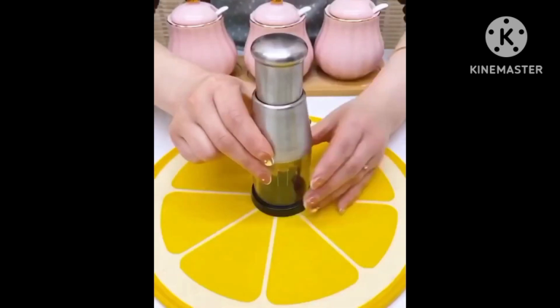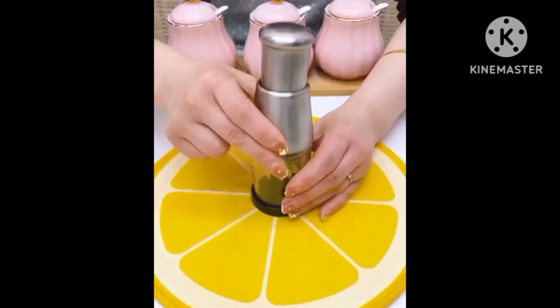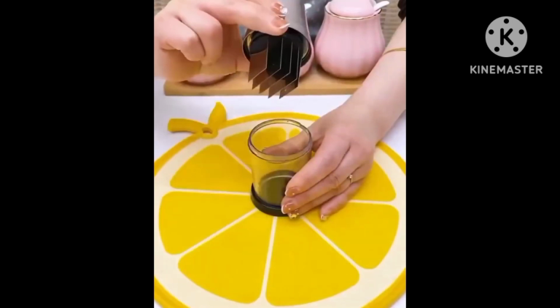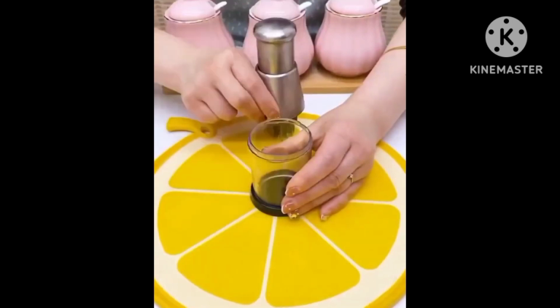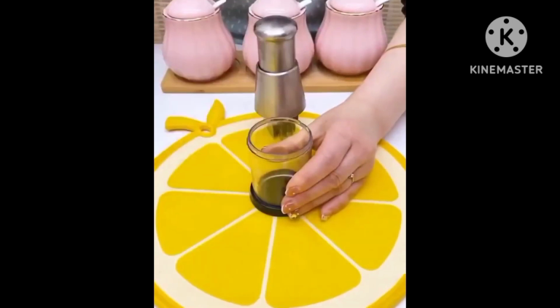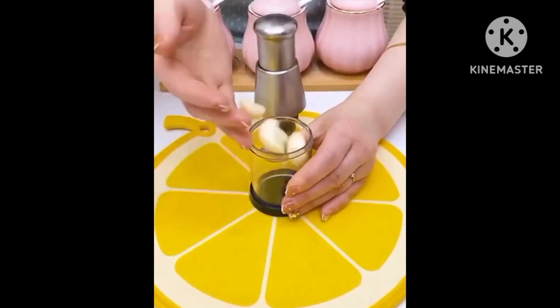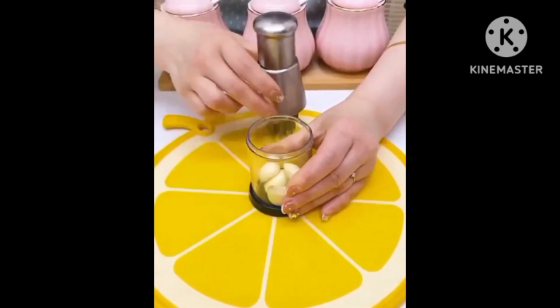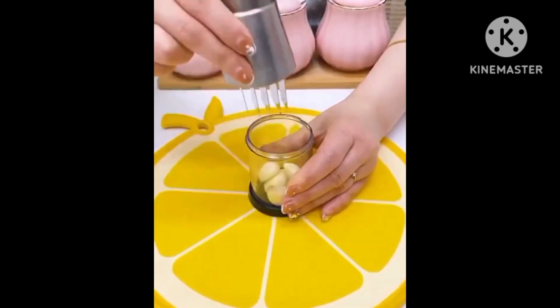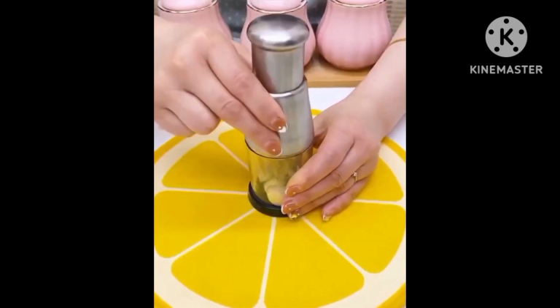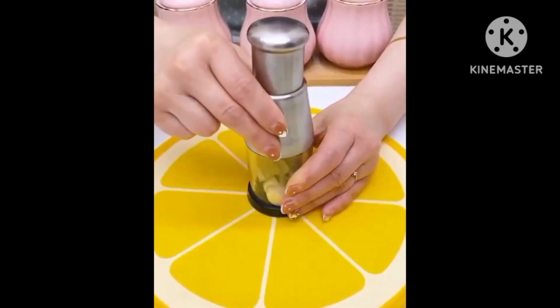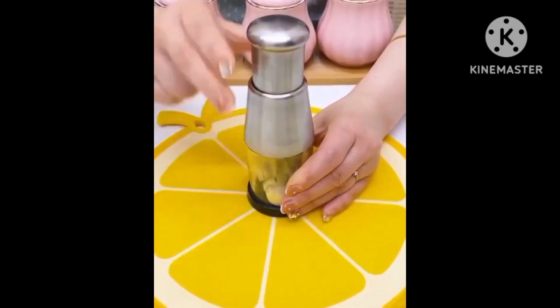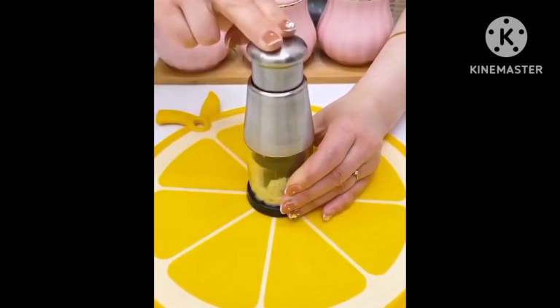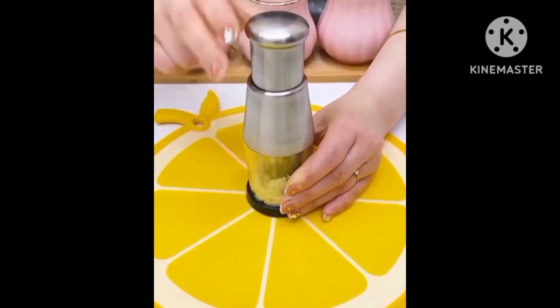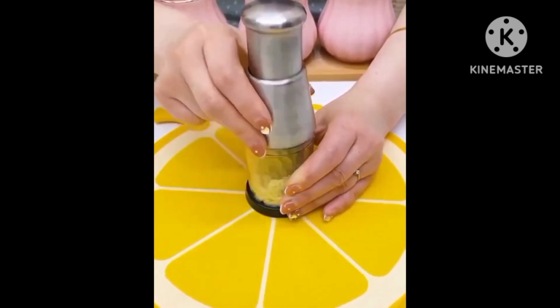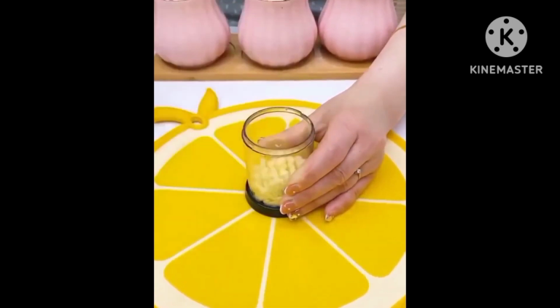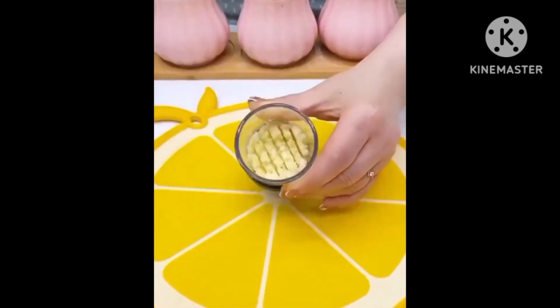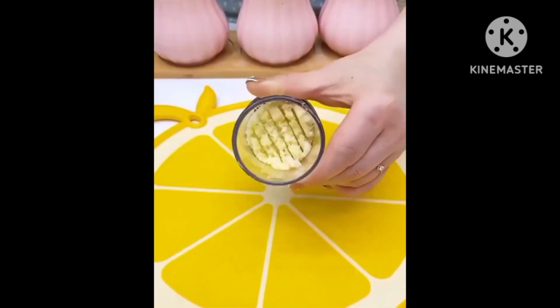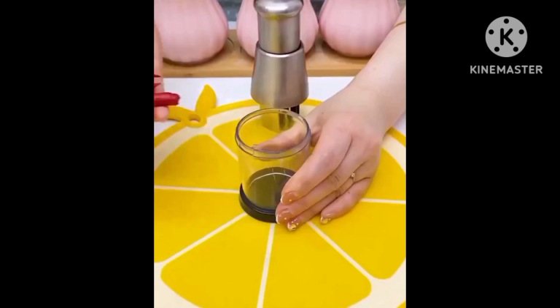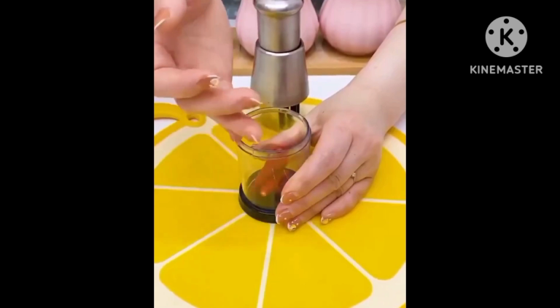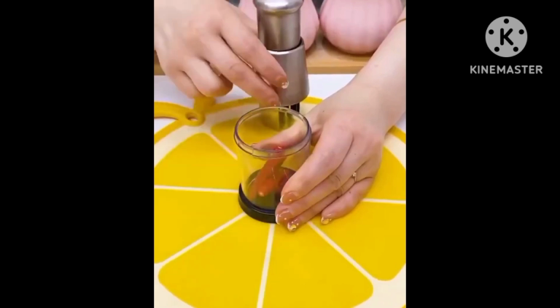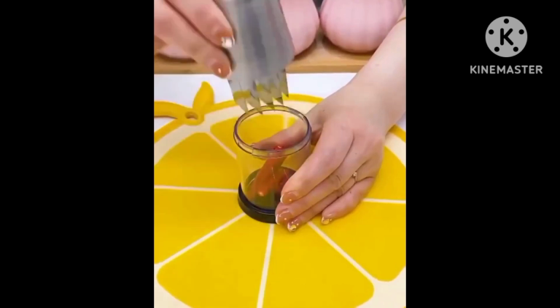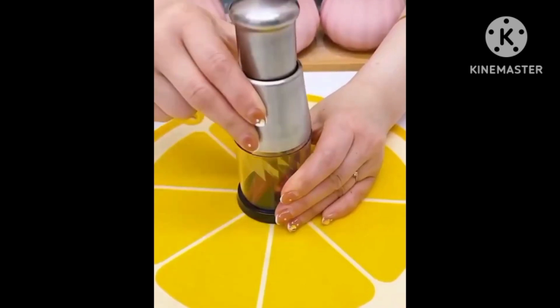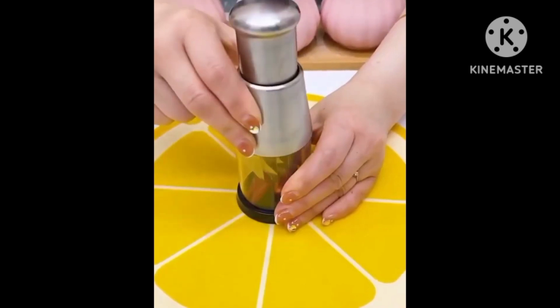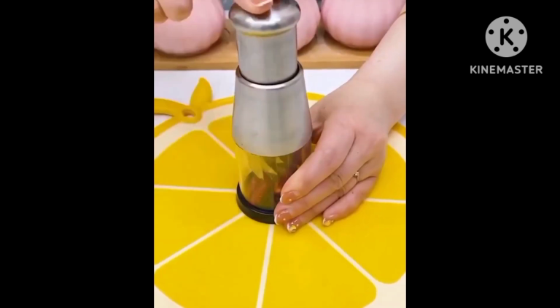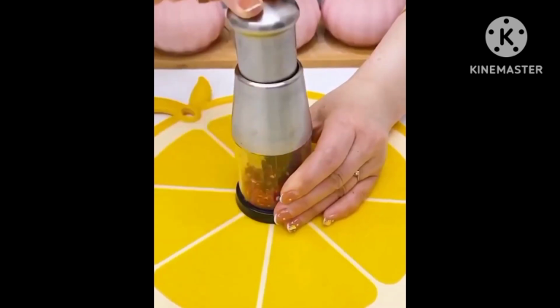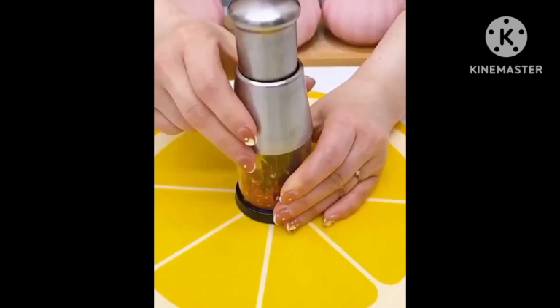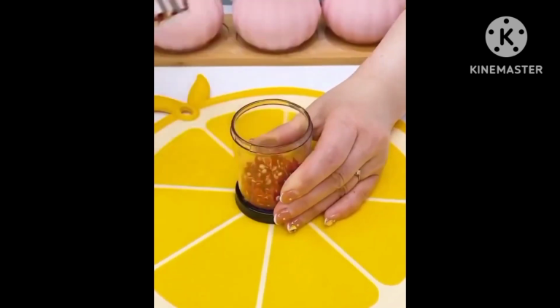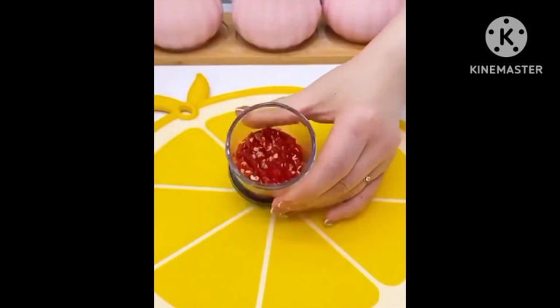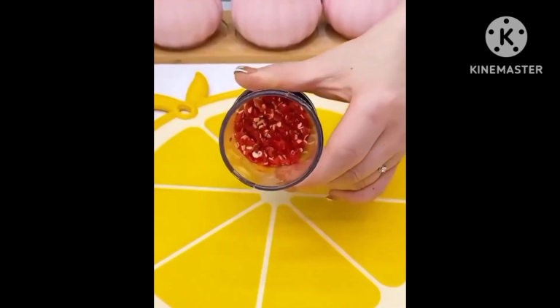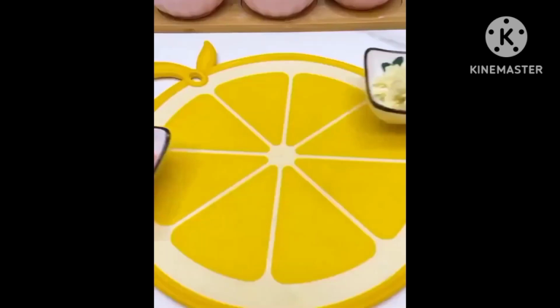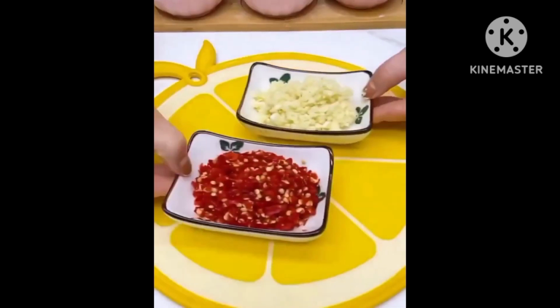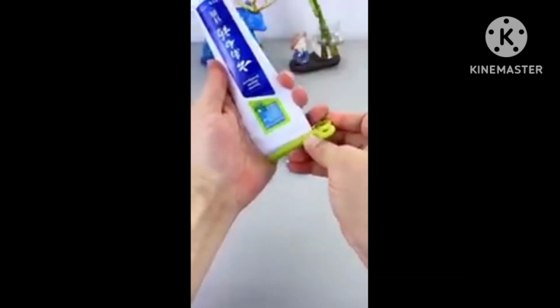Next product is a mini chopper which you can use to chop garlic, chilli, and ginger. This is rechargeable and is available at a very good discount.